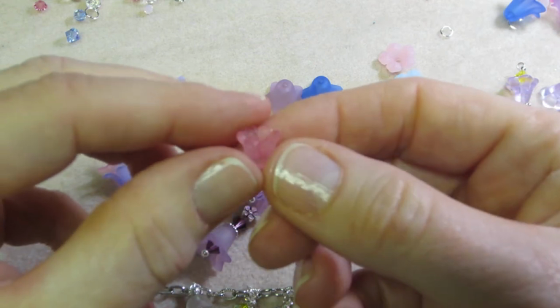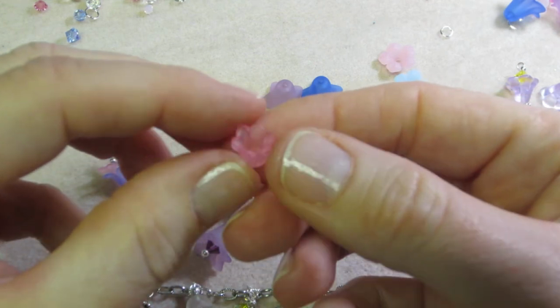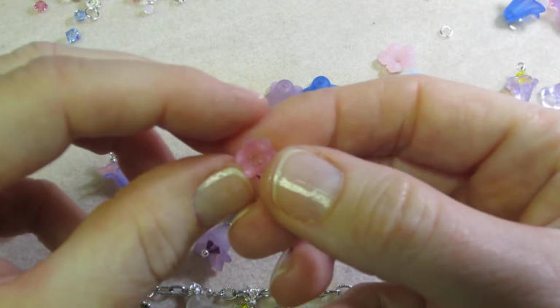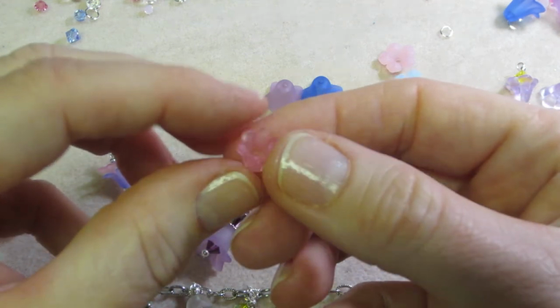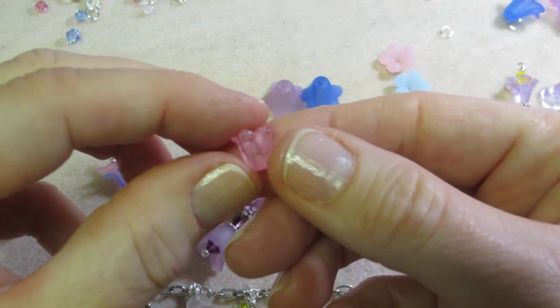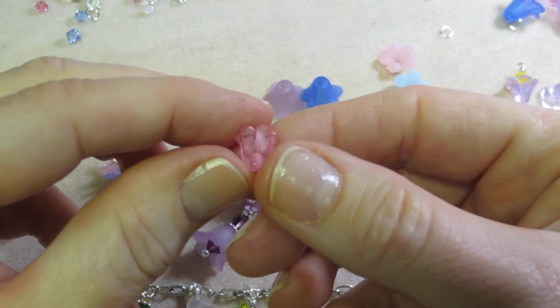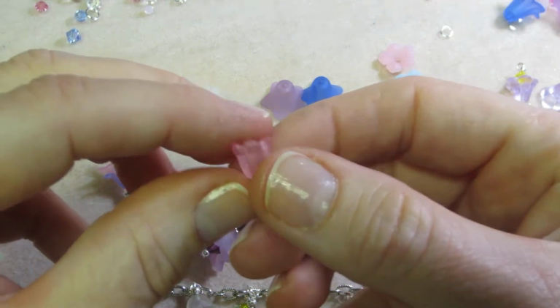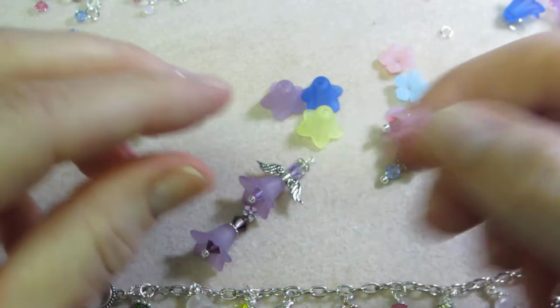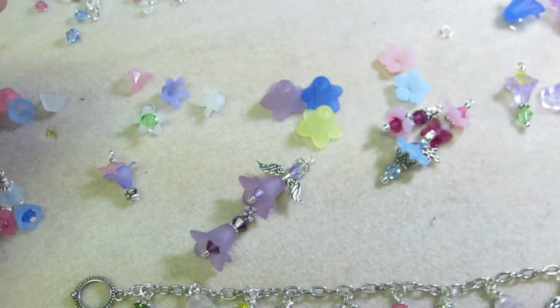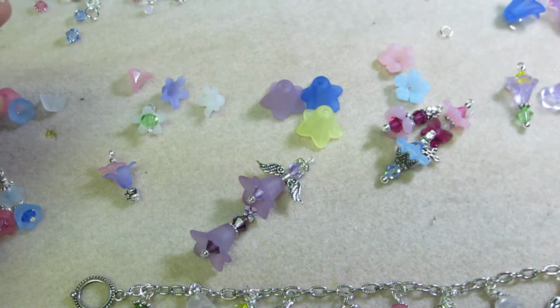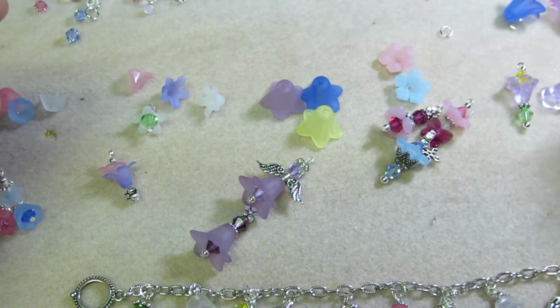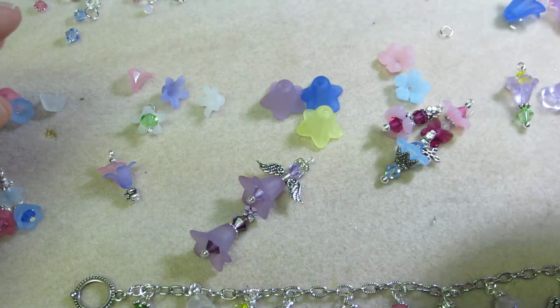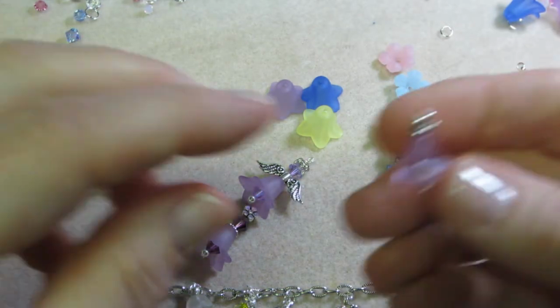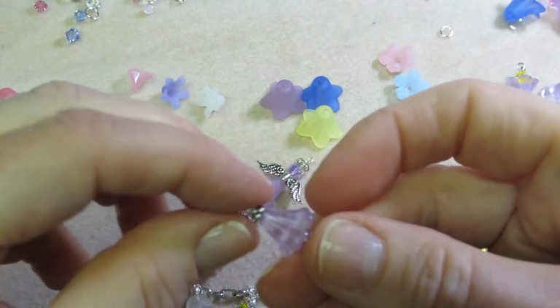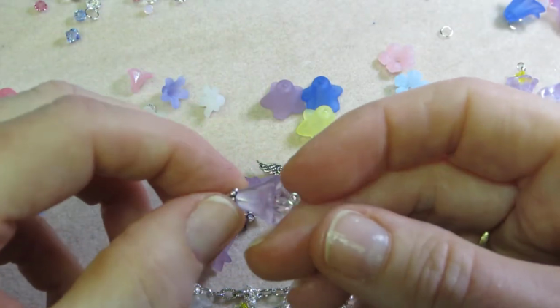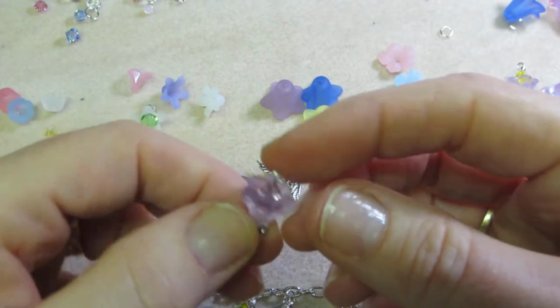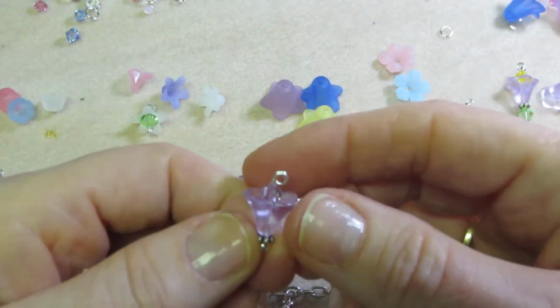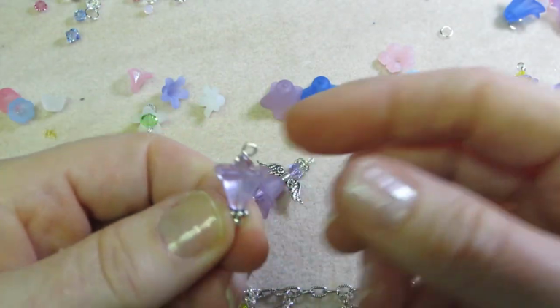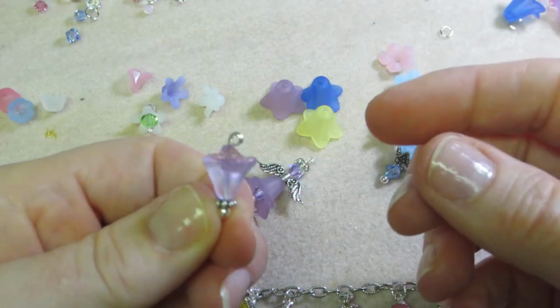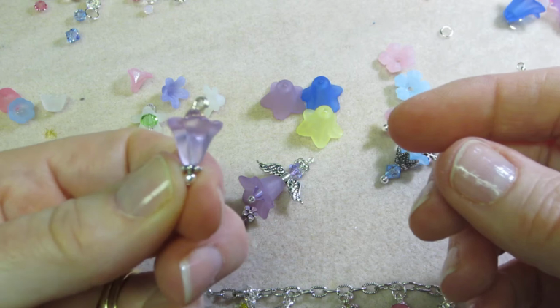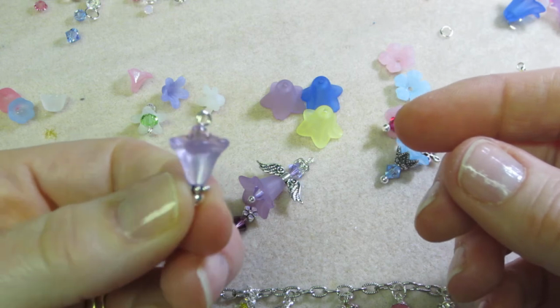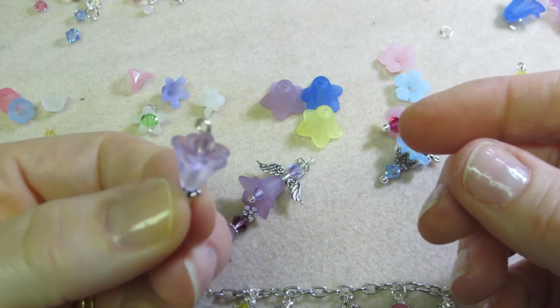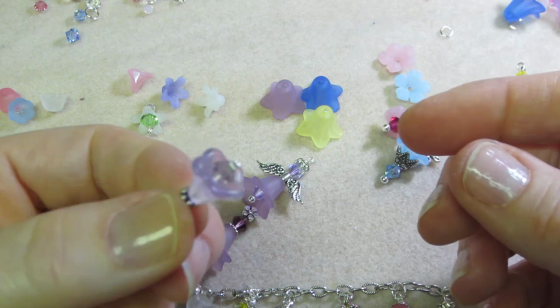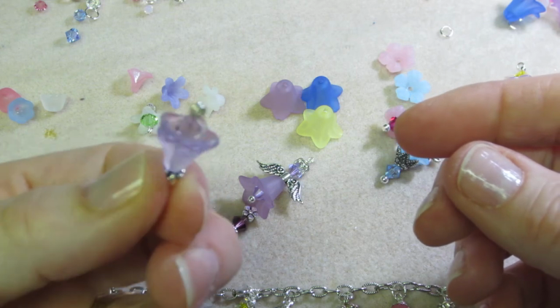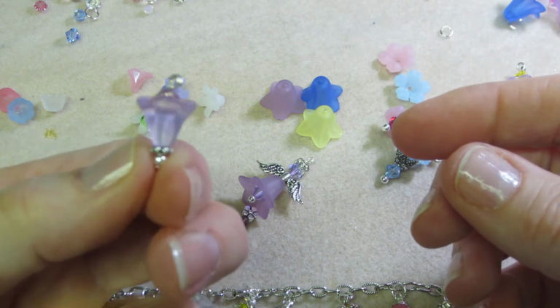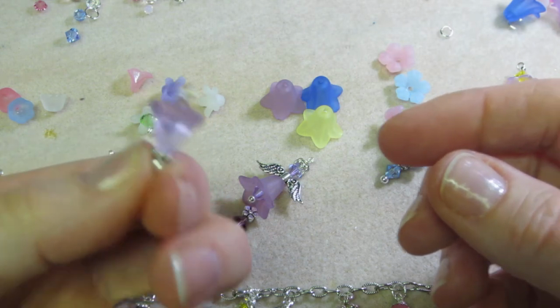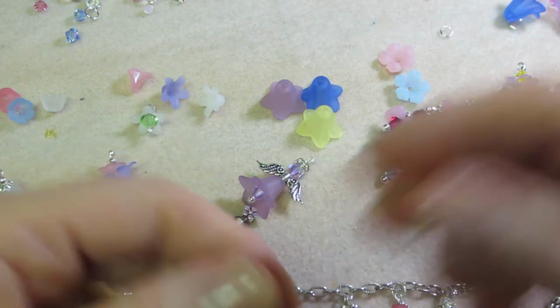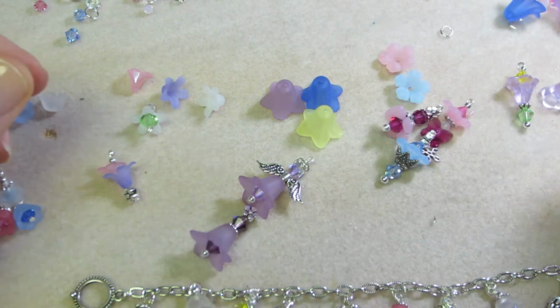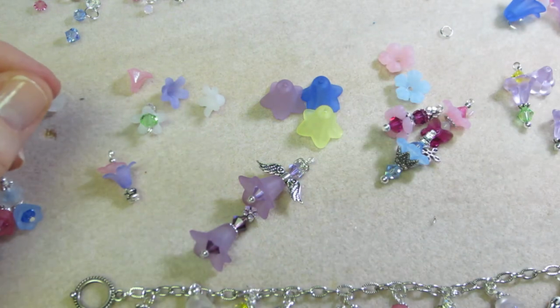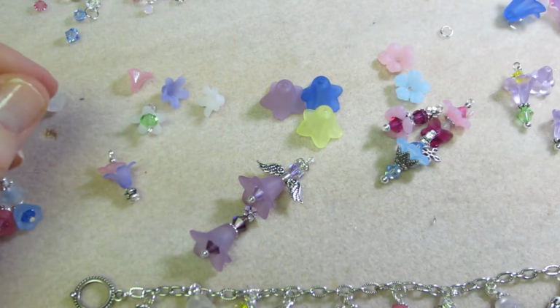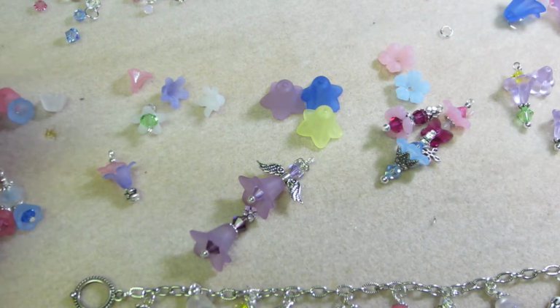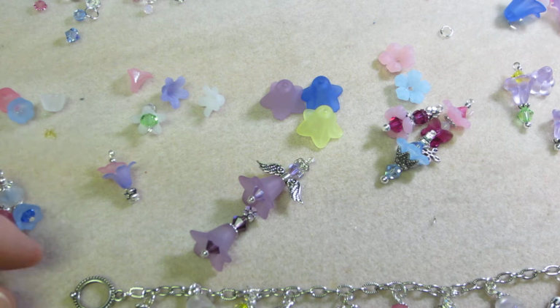The last one is like a little pink tulip — I didn't even make anything with that yet, but I just wanted to show you. Here's another one; it's just simple, just the bead itself.